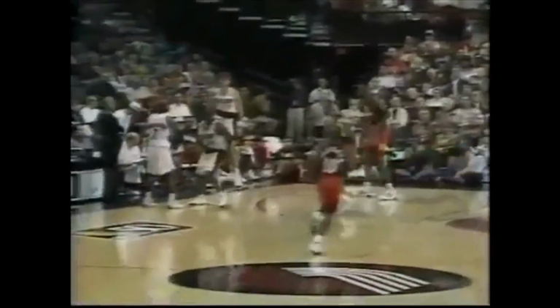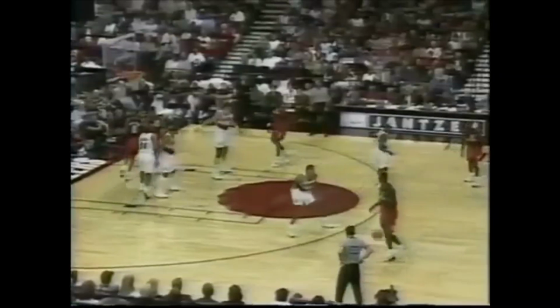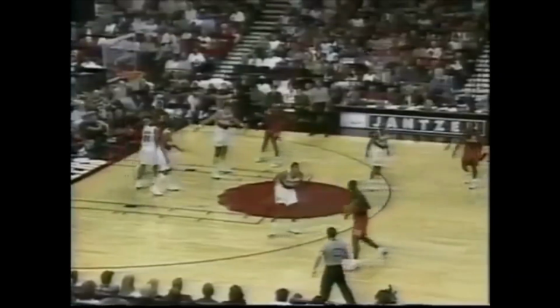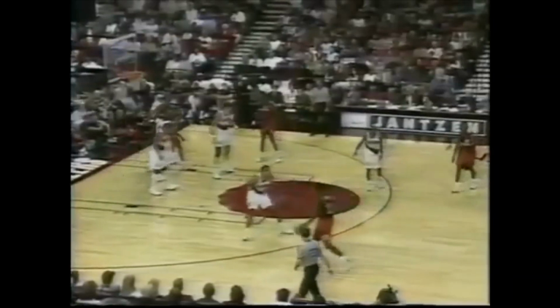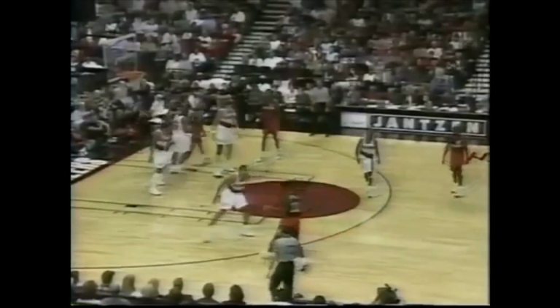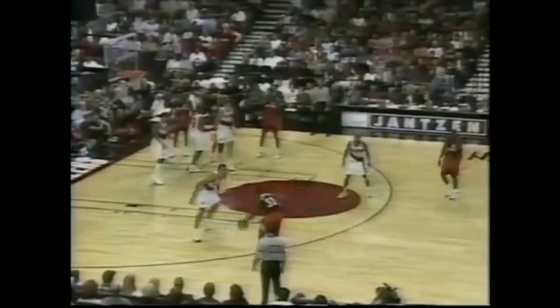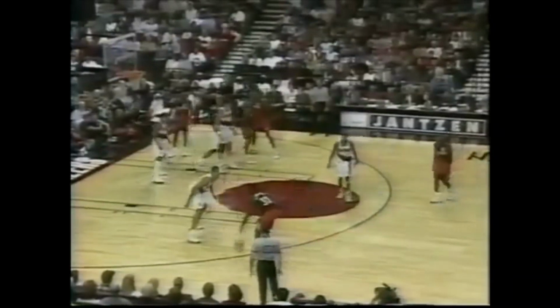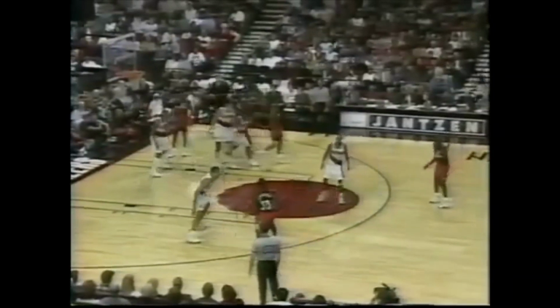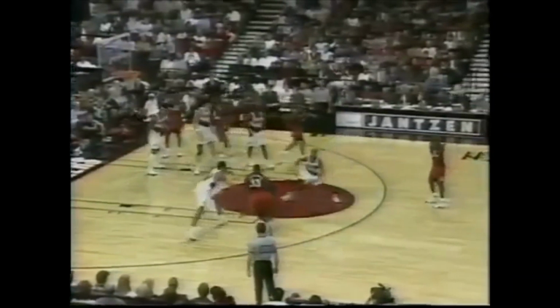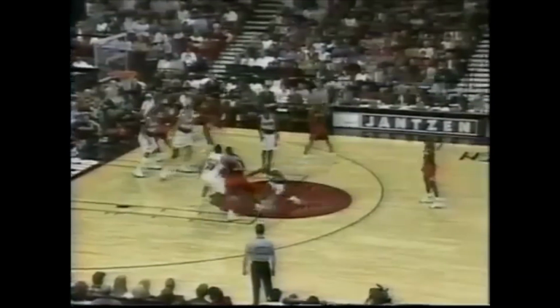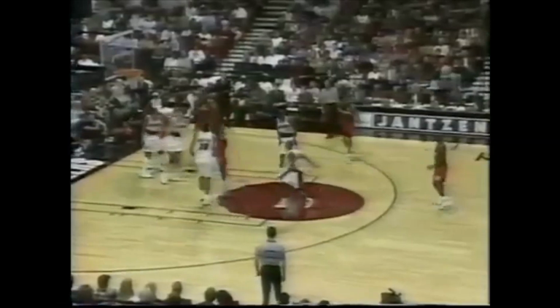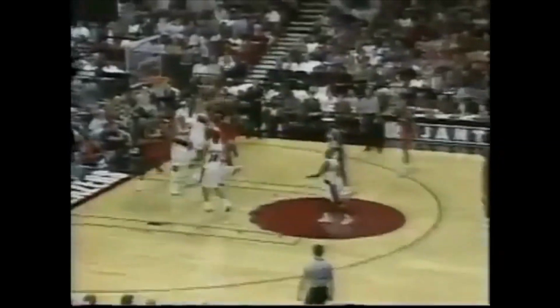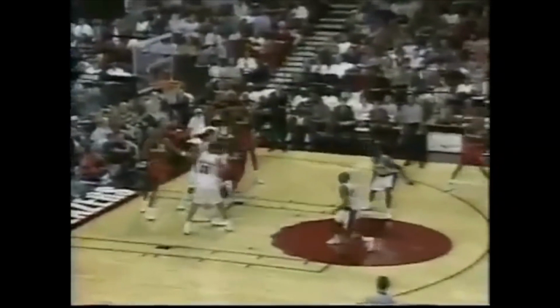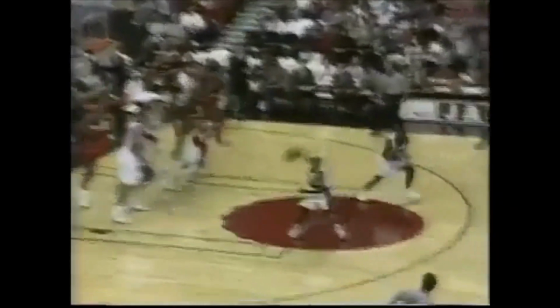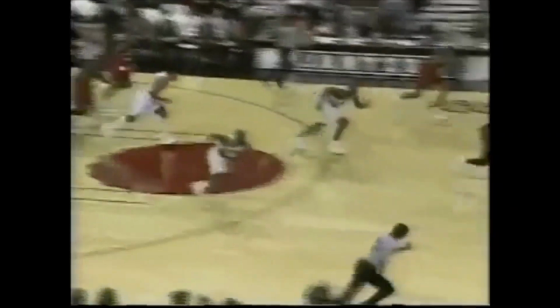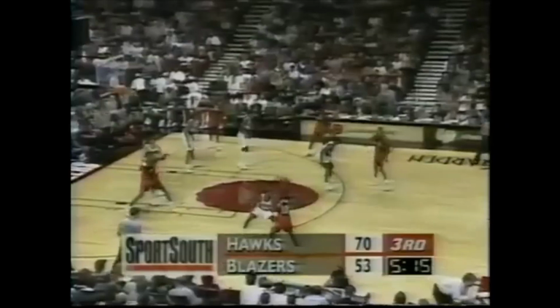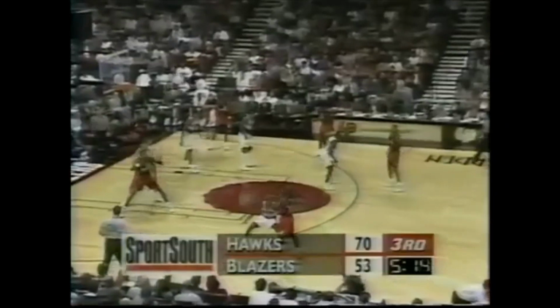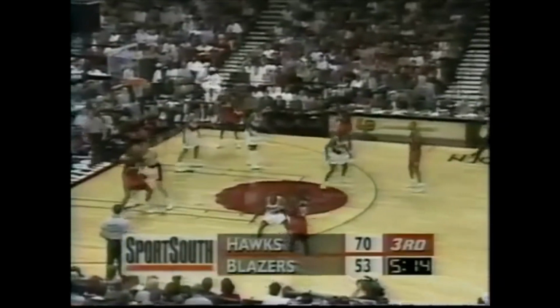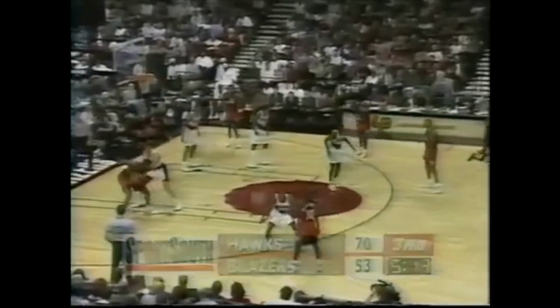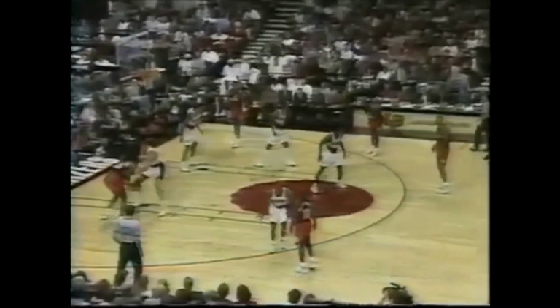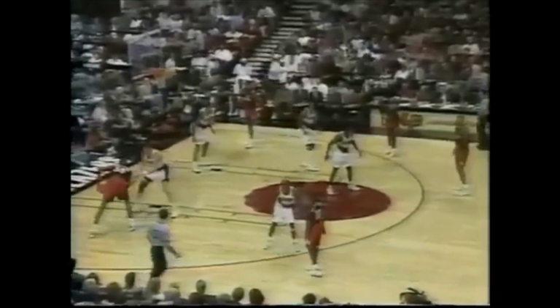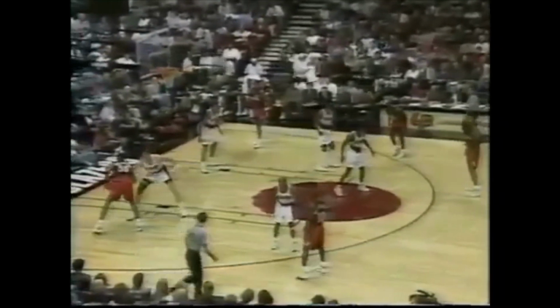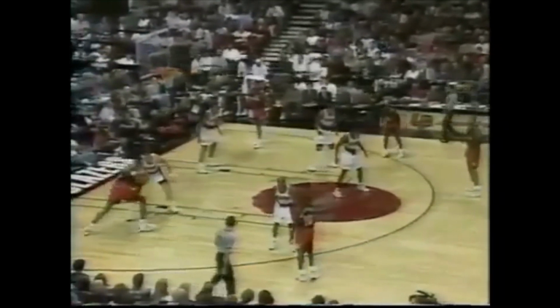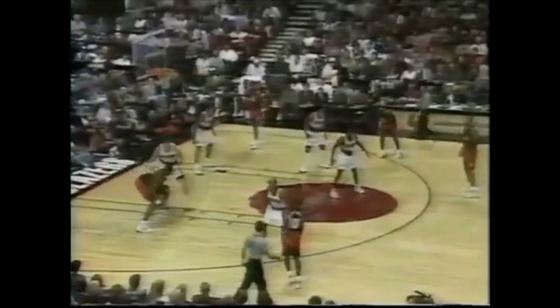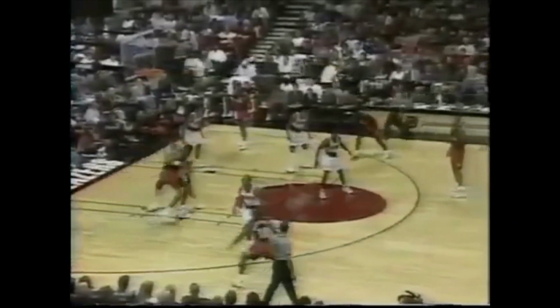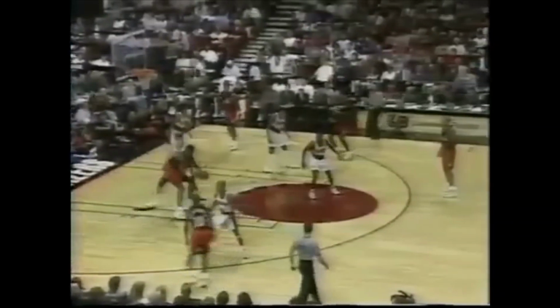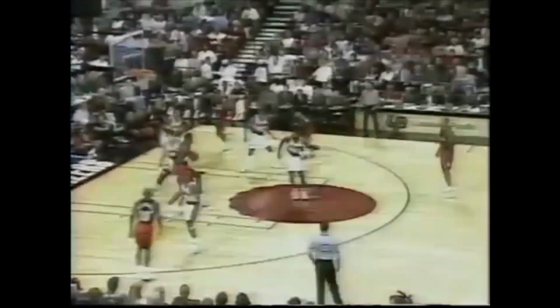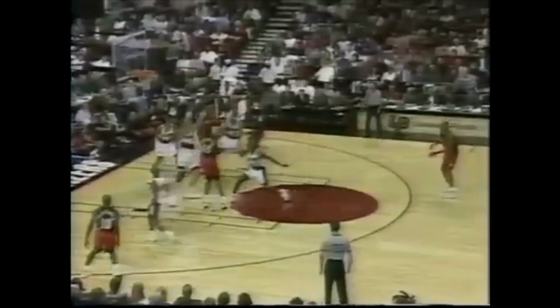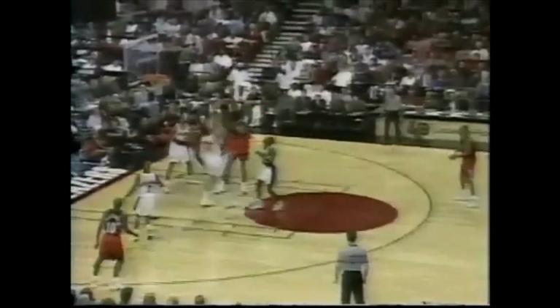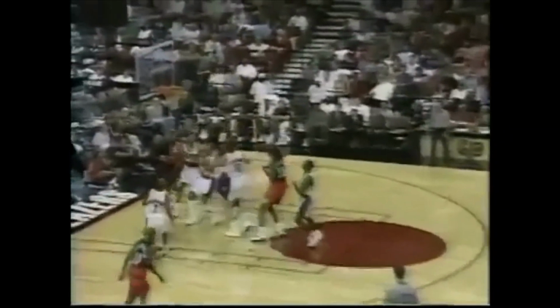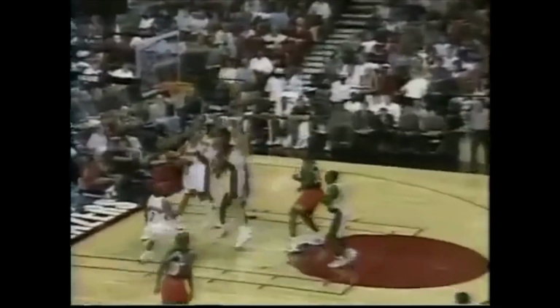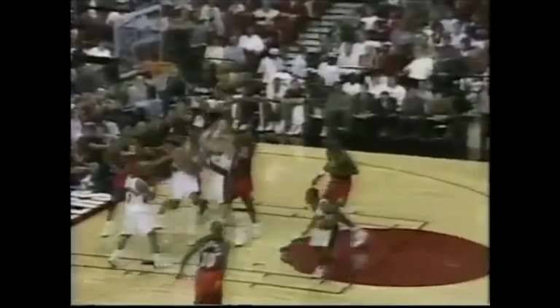Sabonis — Corbin, guarded by Wallace. Down the lane, Sabonis. Dikembe working against Sabonis, and the hook is short.